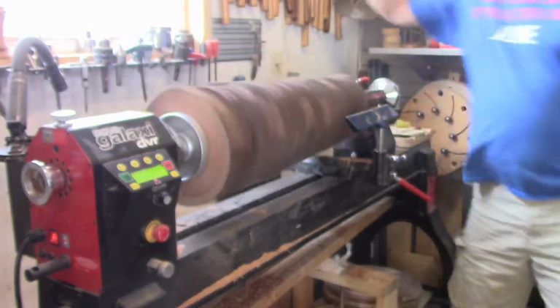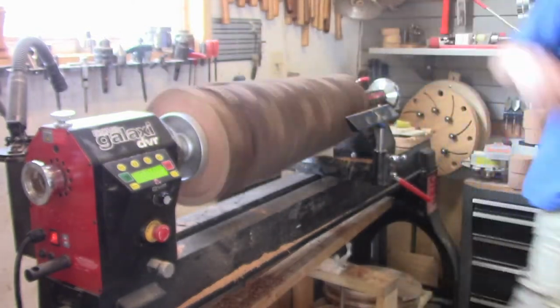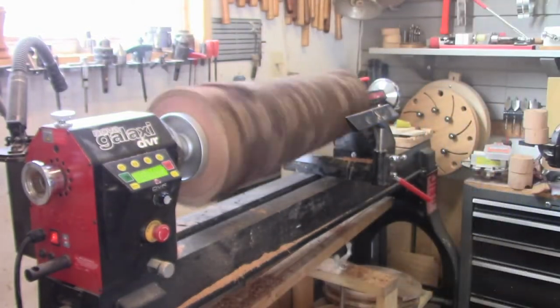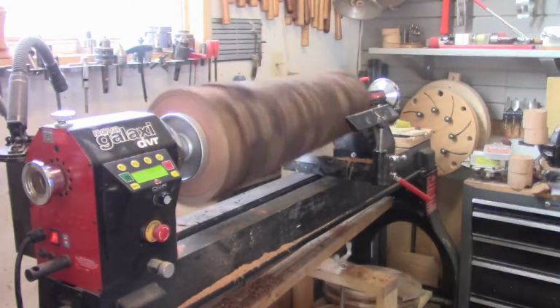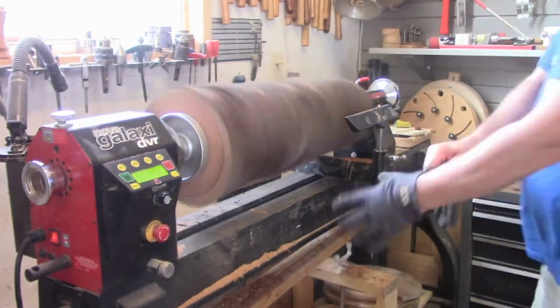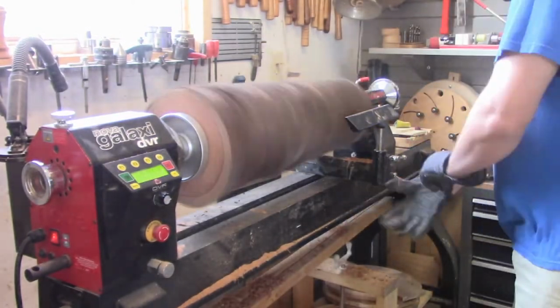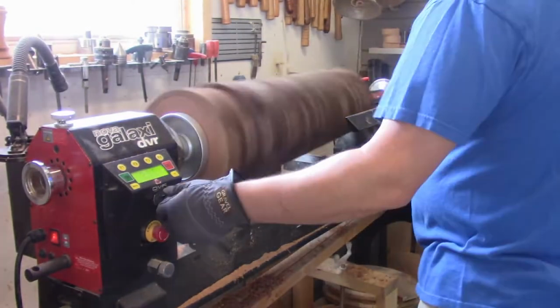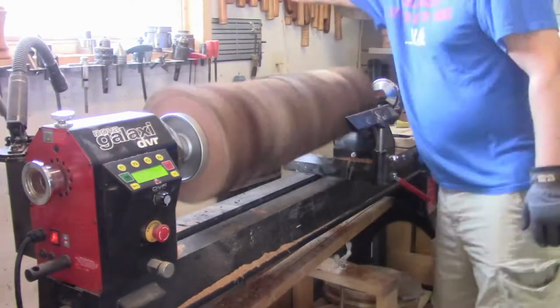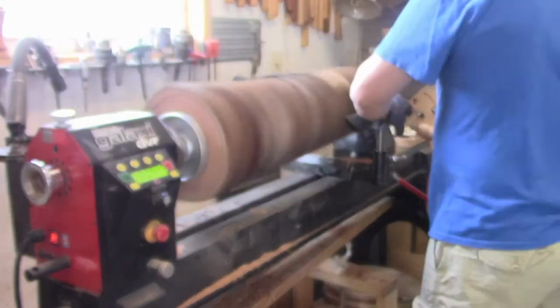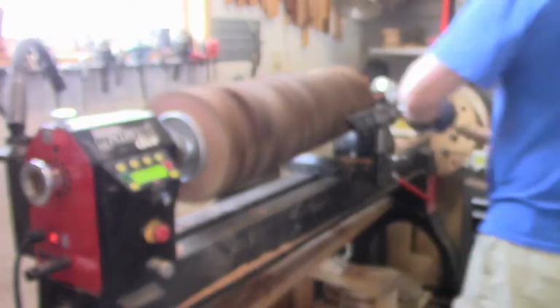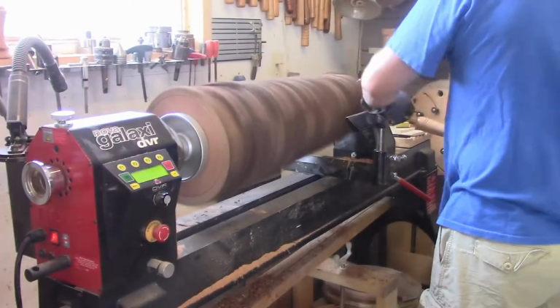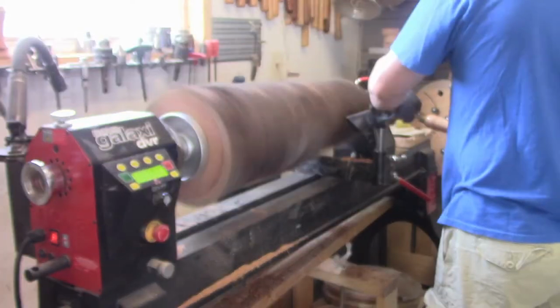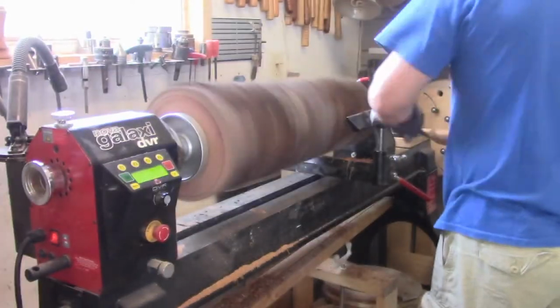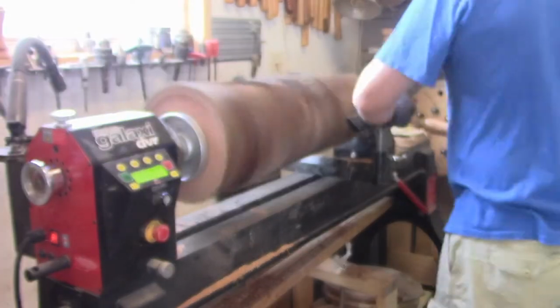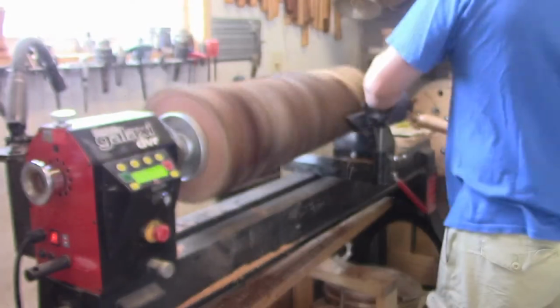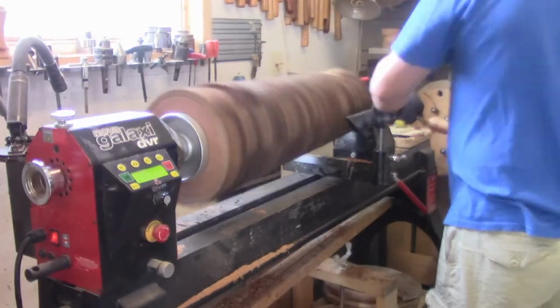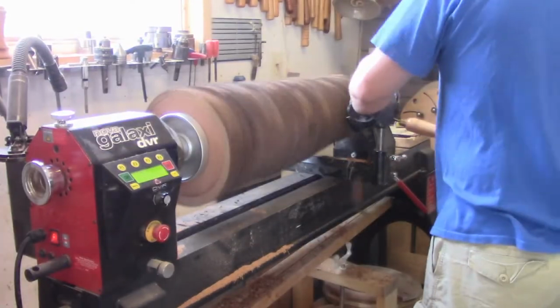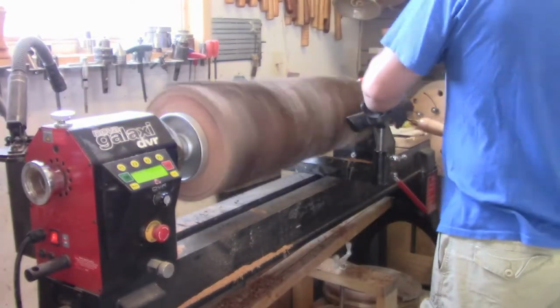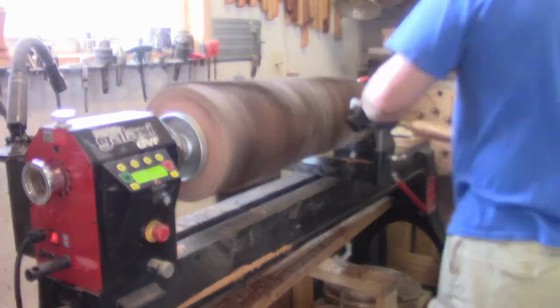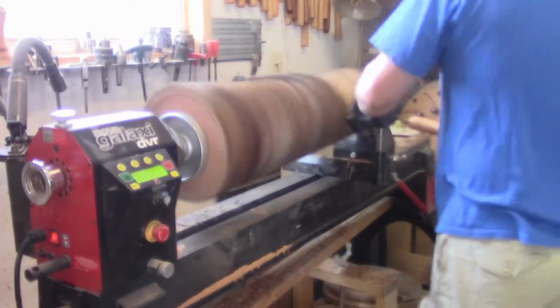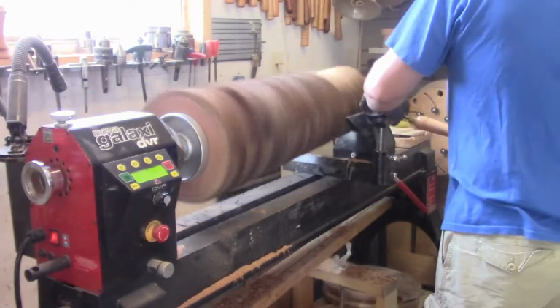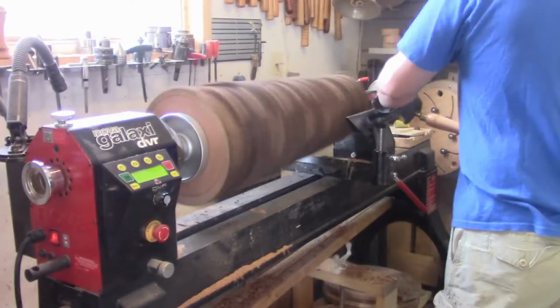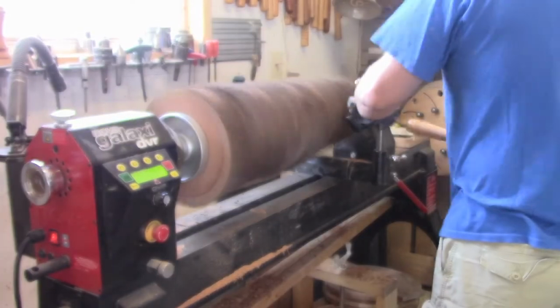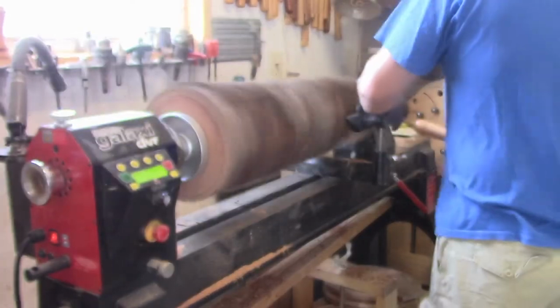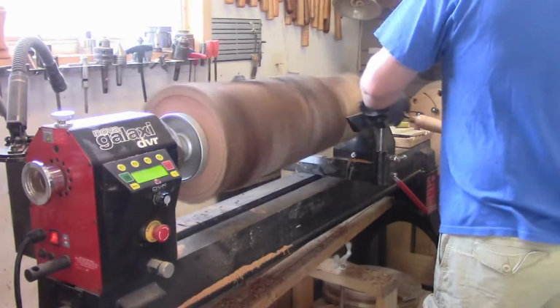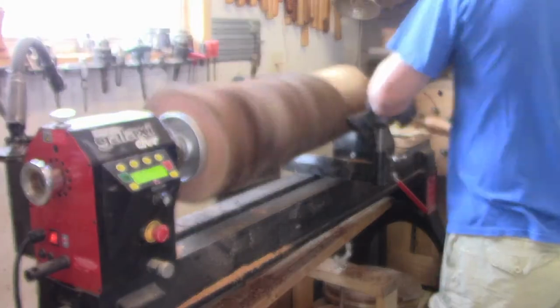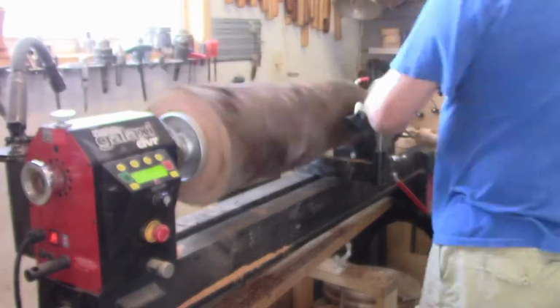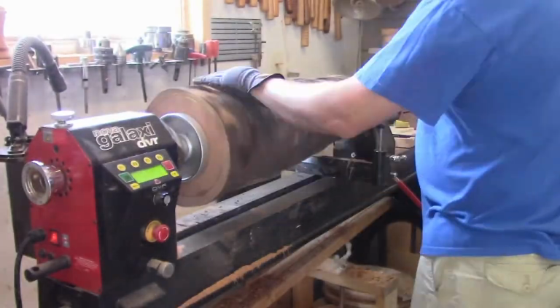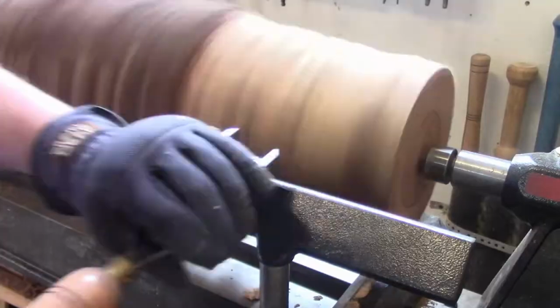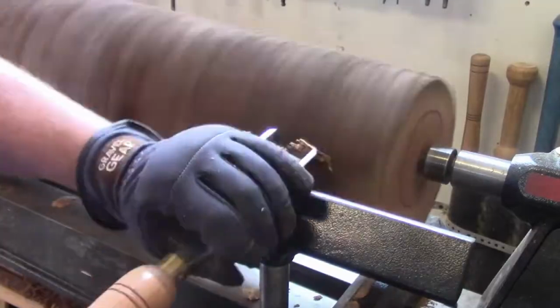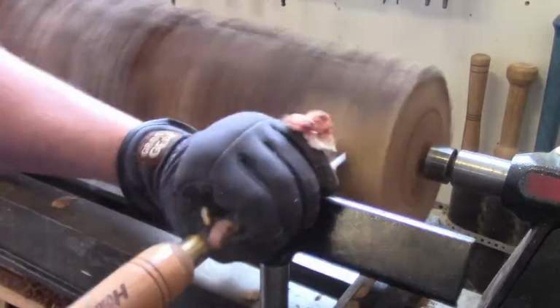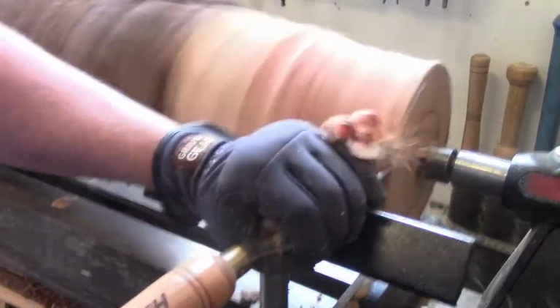I had a big huge log and I have a big huge lathe now, so I figured I'd put the two together. I don't usually do these voiceover videos but this is kind of boring and I sped through a lot of it.